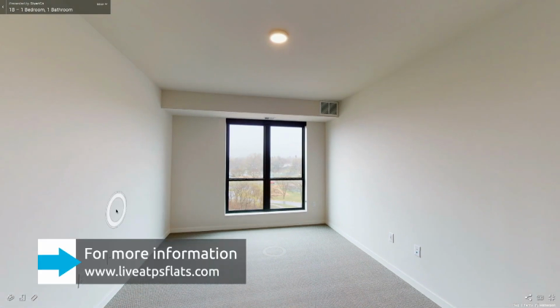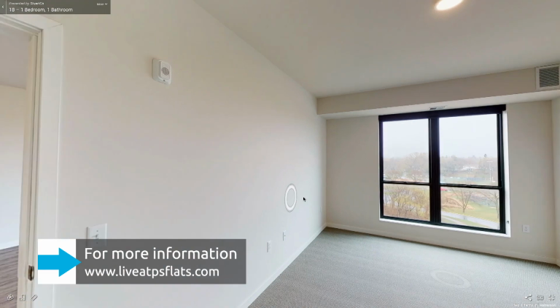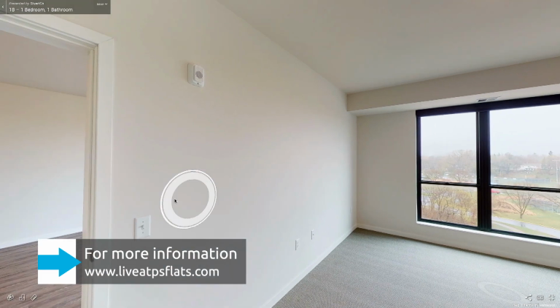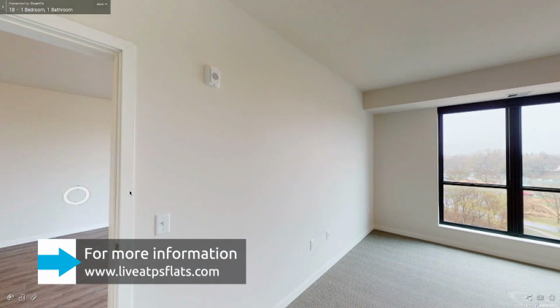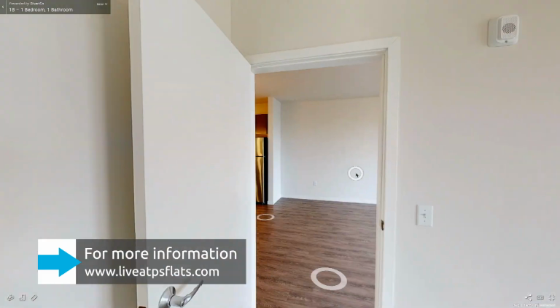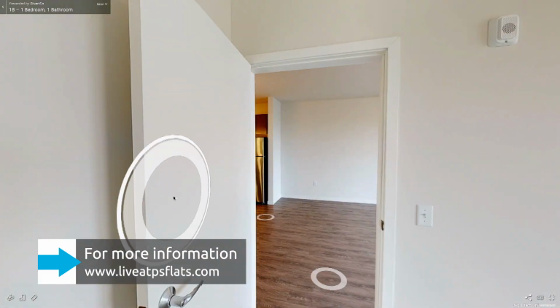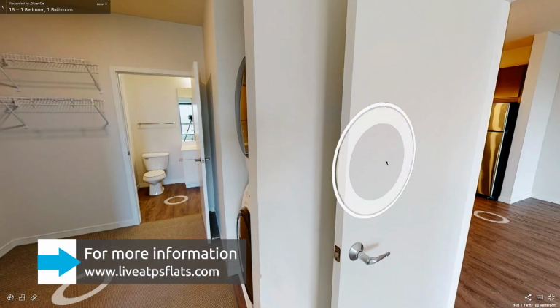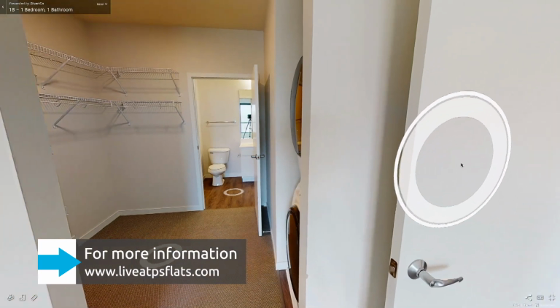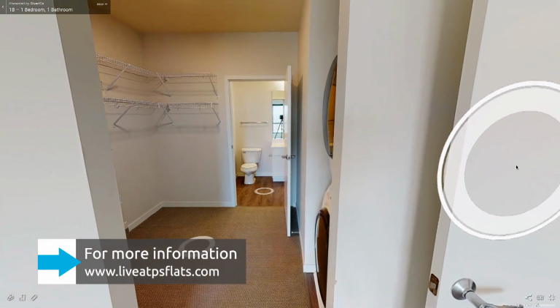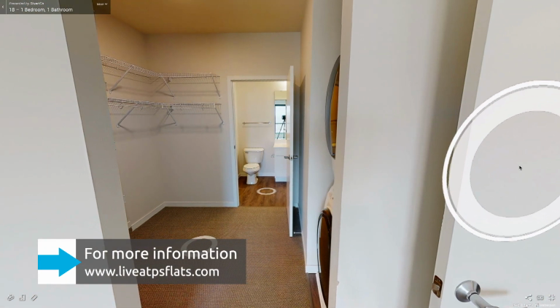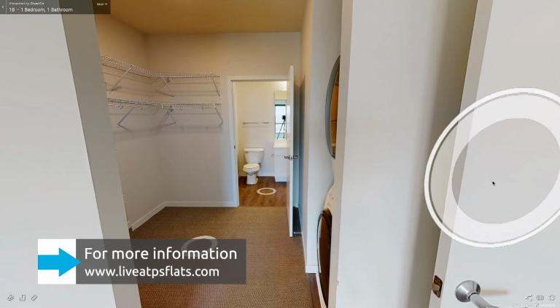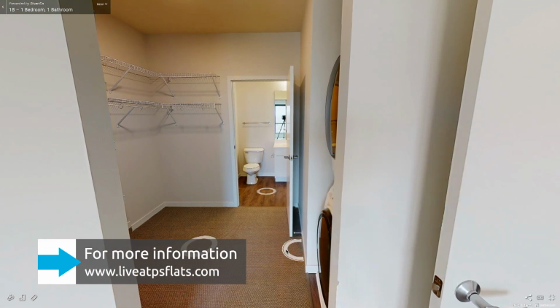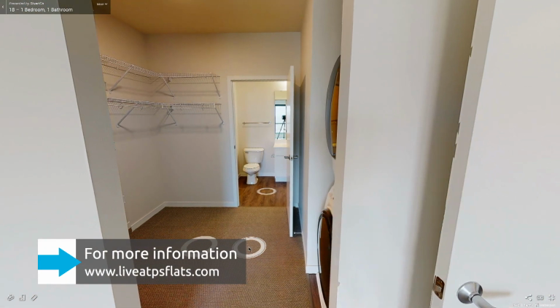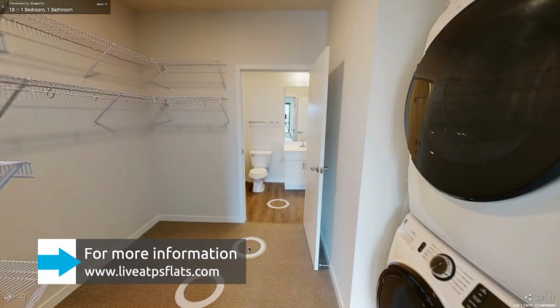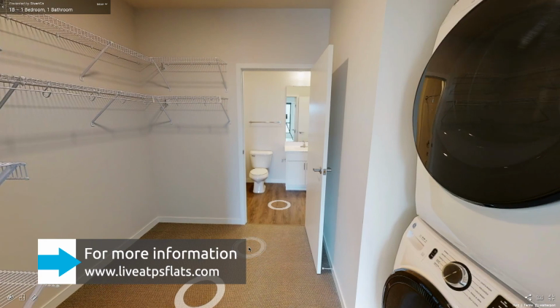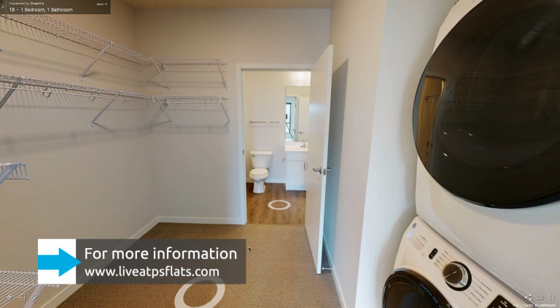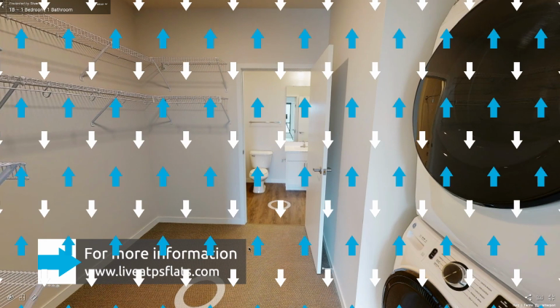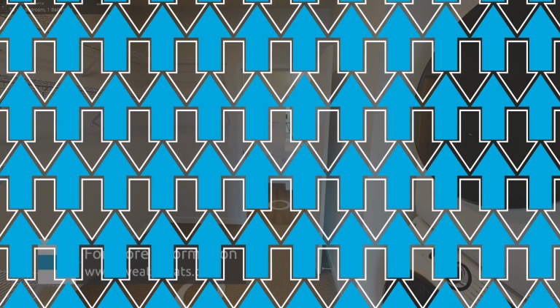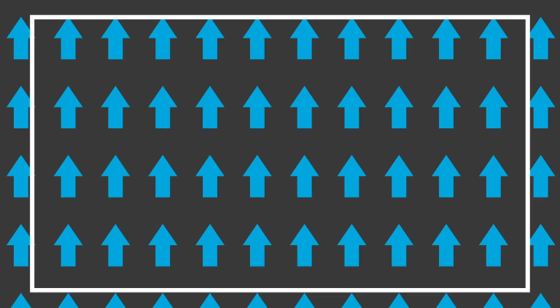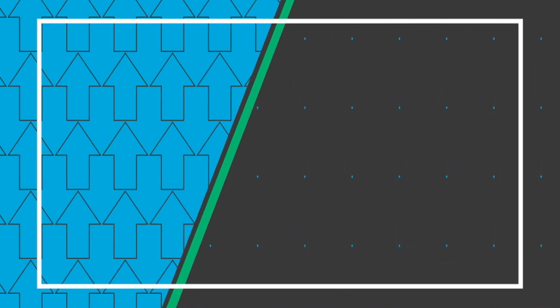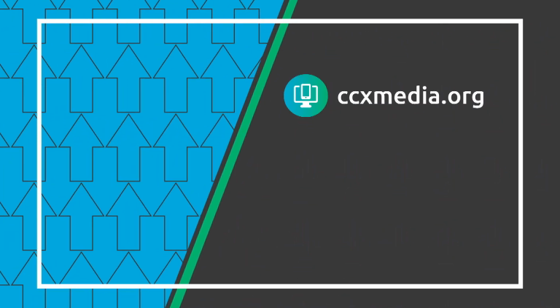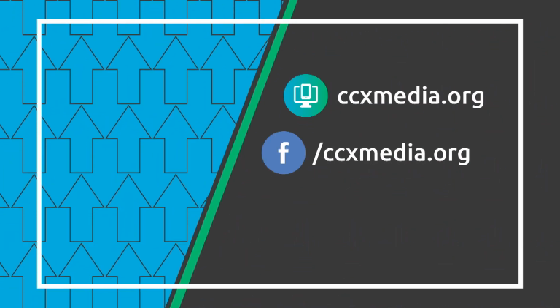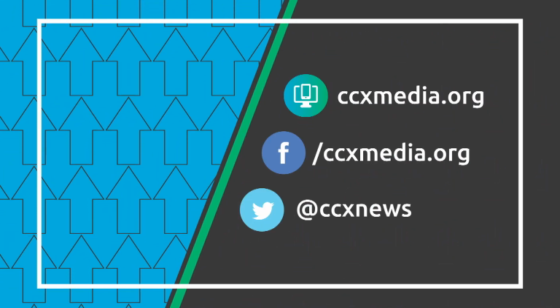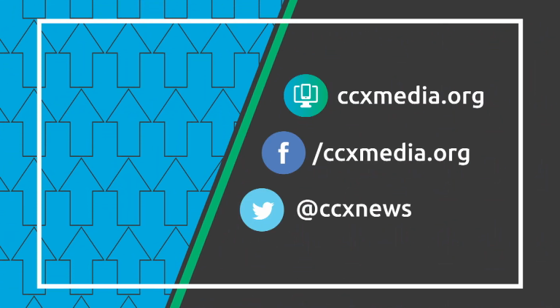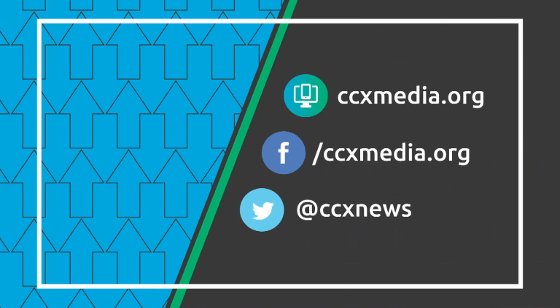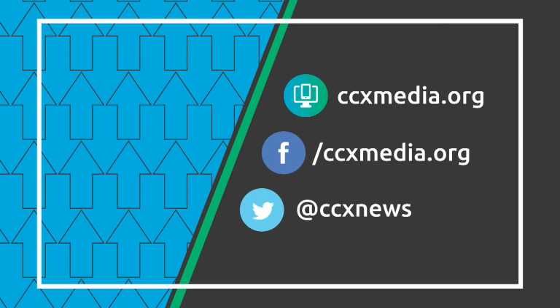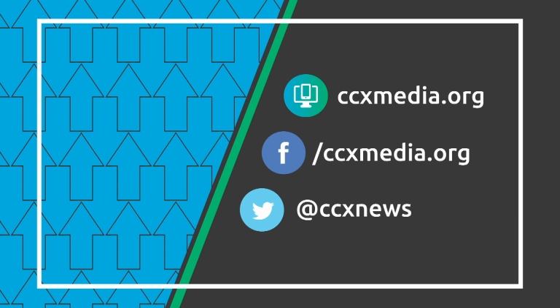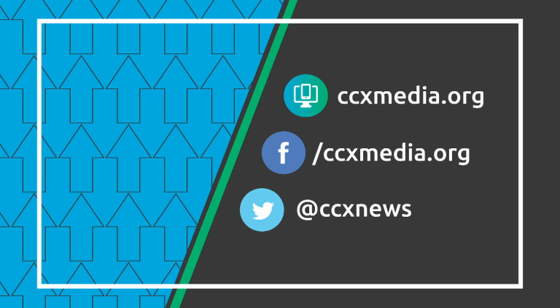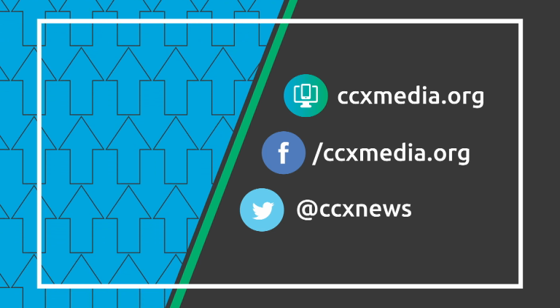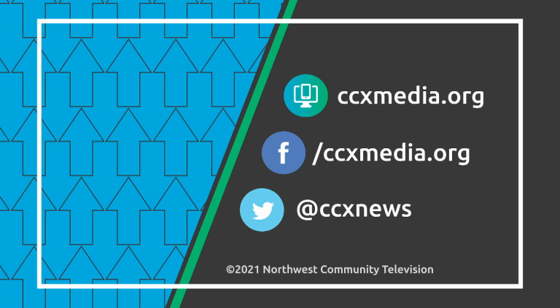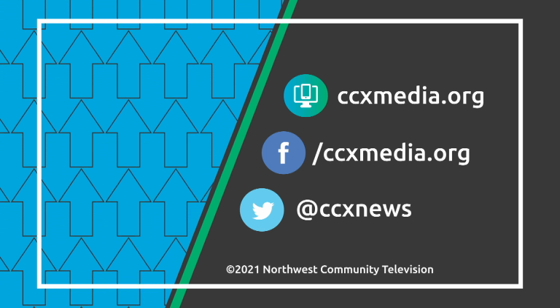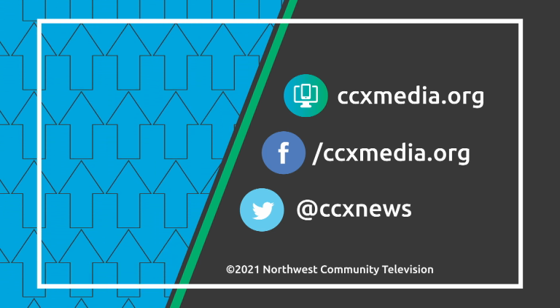Go to liveatpsflats.com for apartment layouts, a virtual tour, and more. Learn more about the connection at ccxmedia.org and follow us on social media.